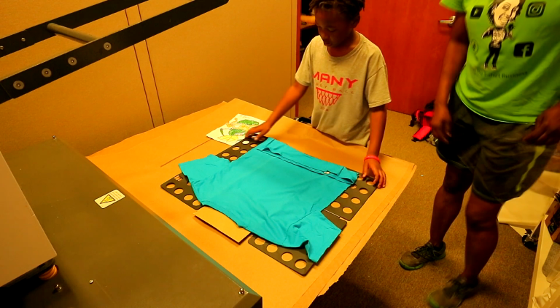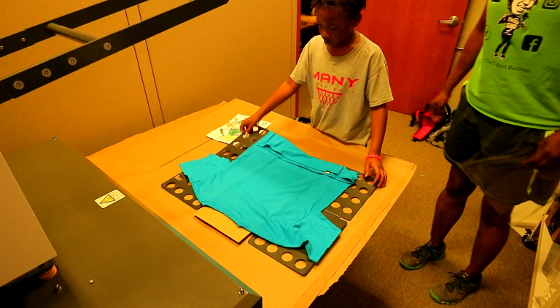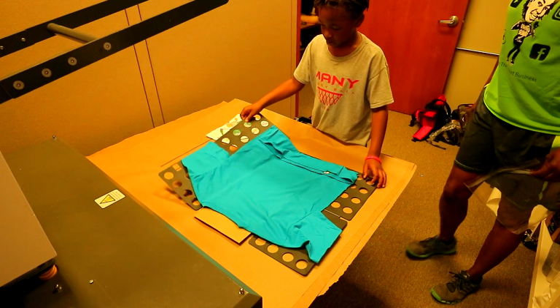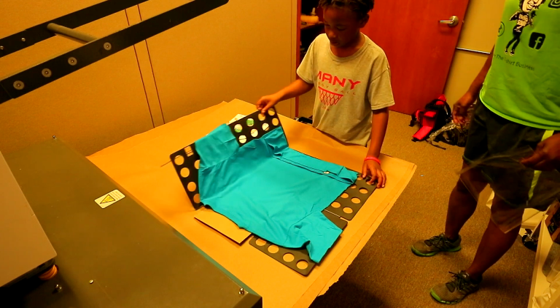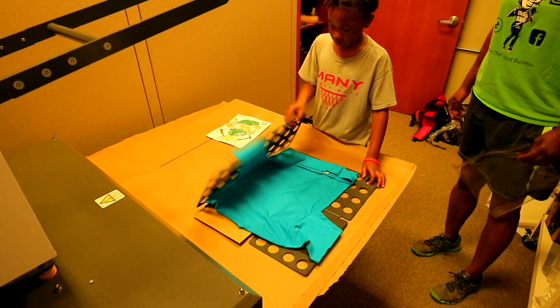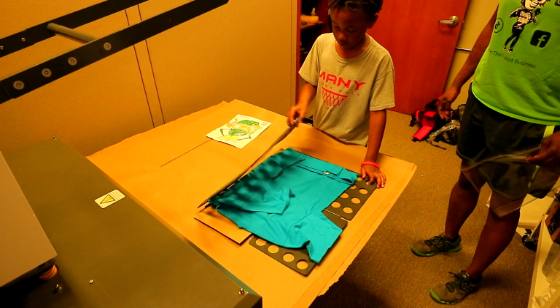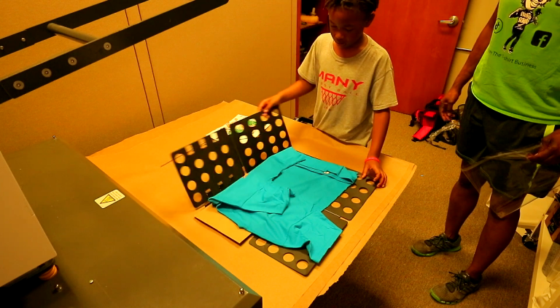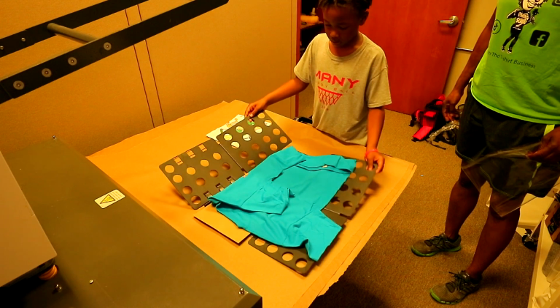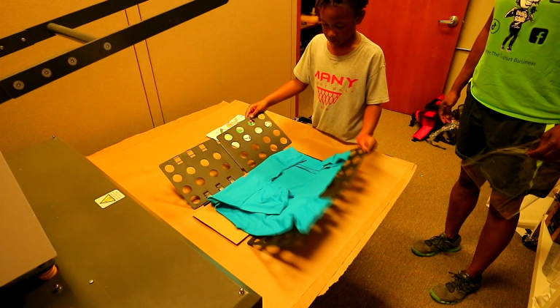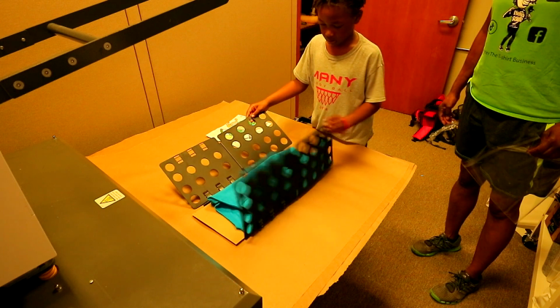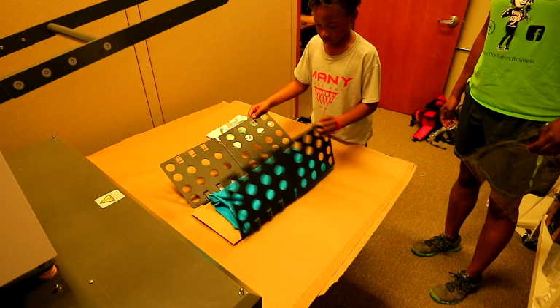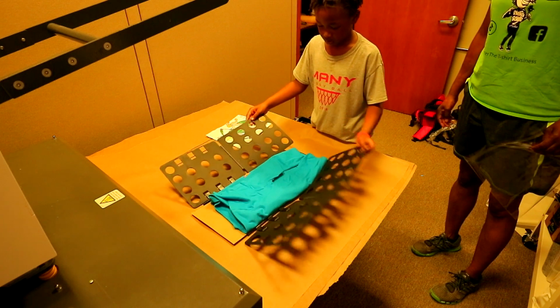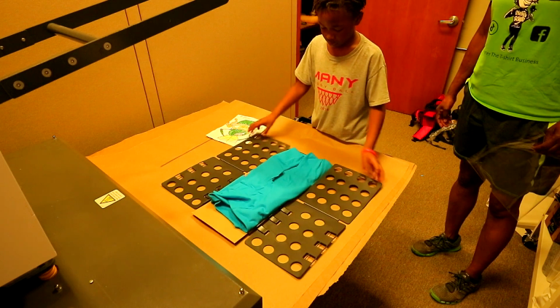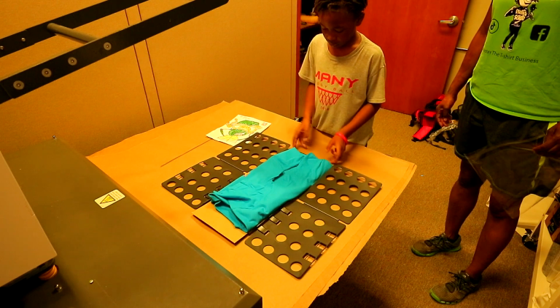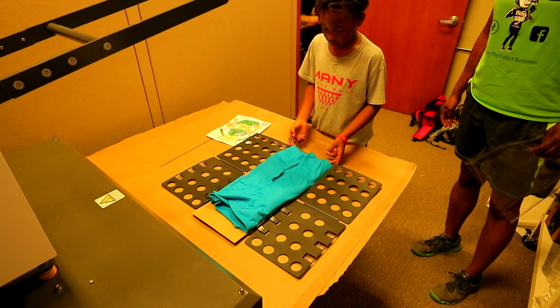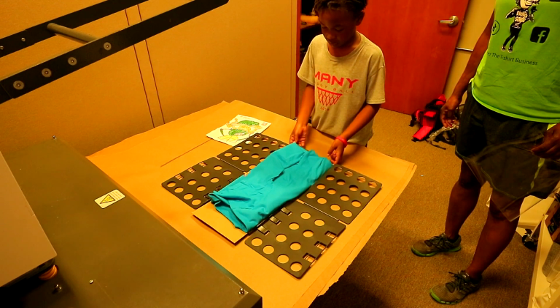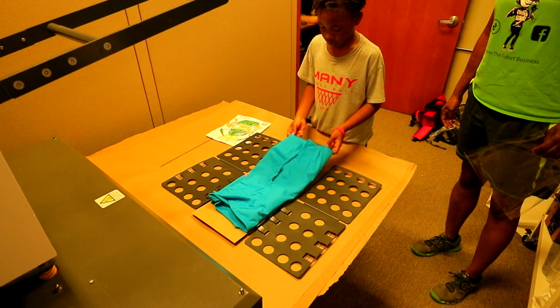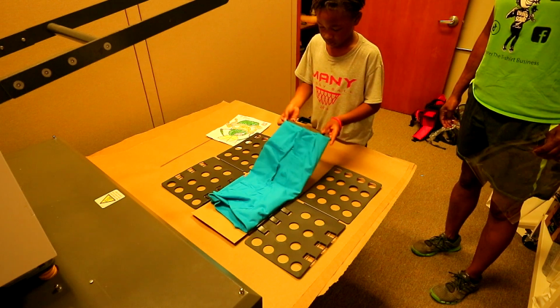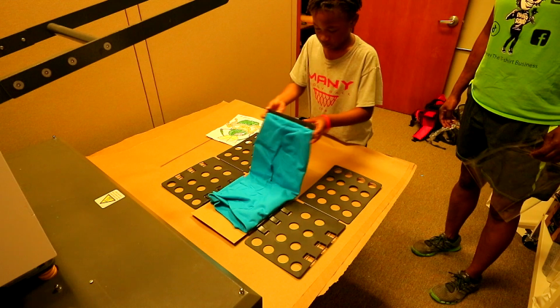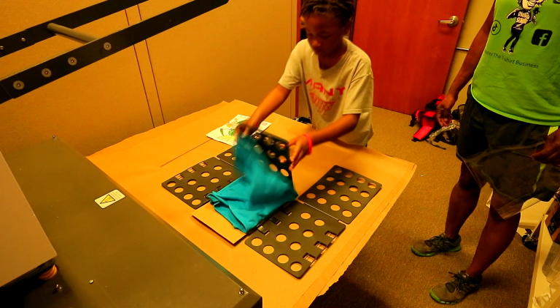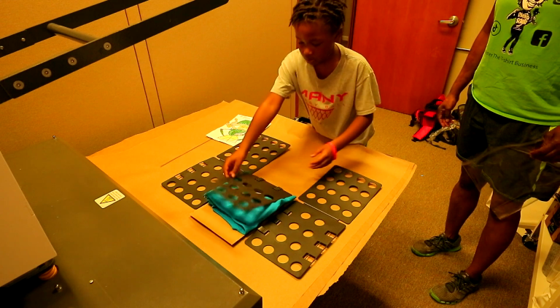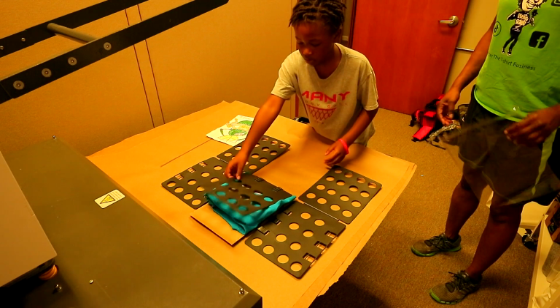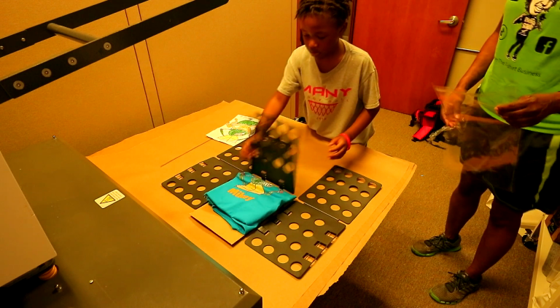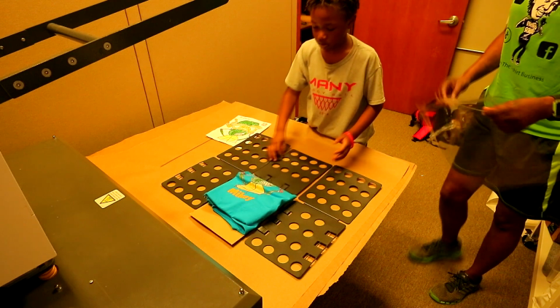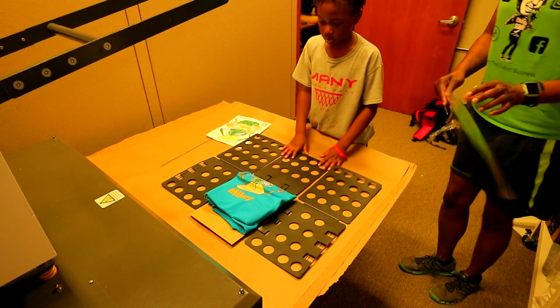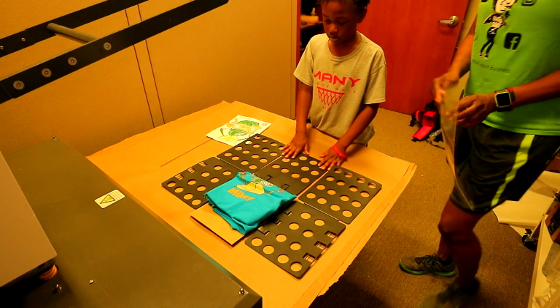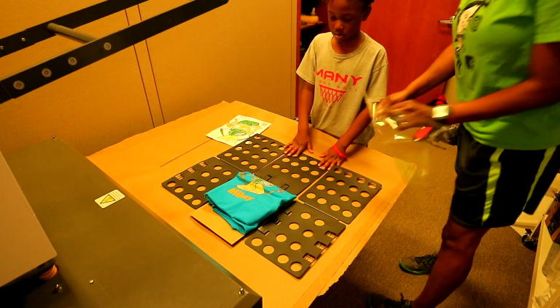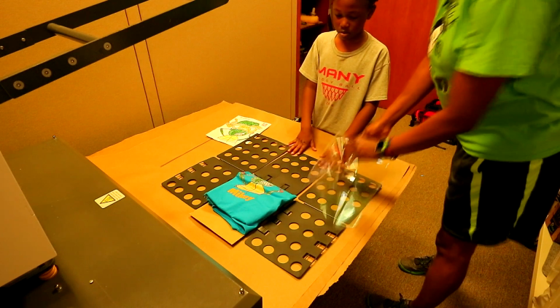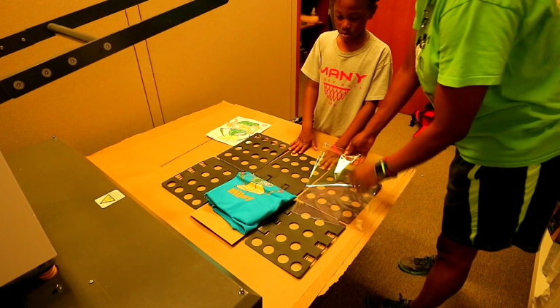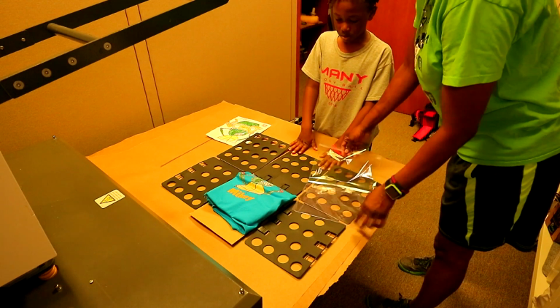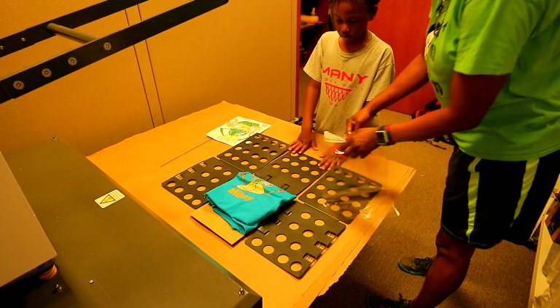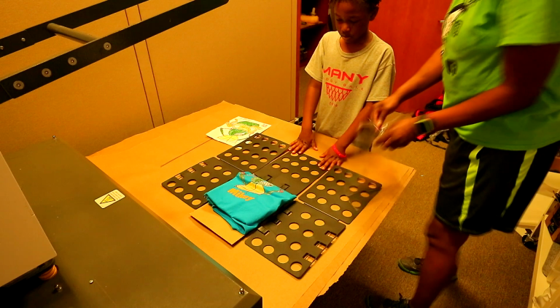Fold that up so that it's even with that. Boom. Boom. Boom. All right, so the next thing you would do is put it in the bag.